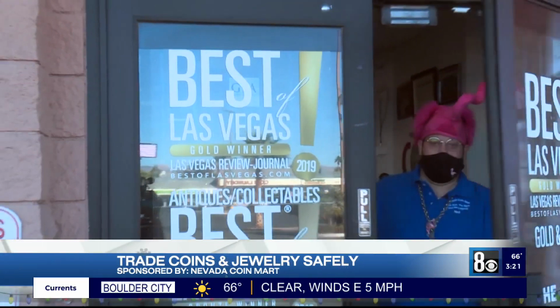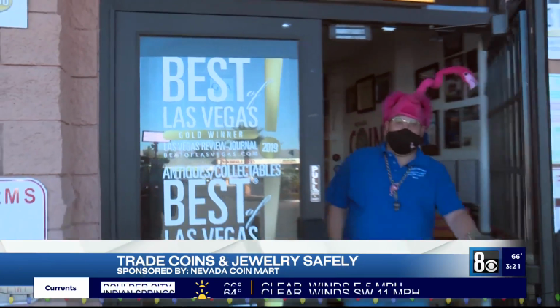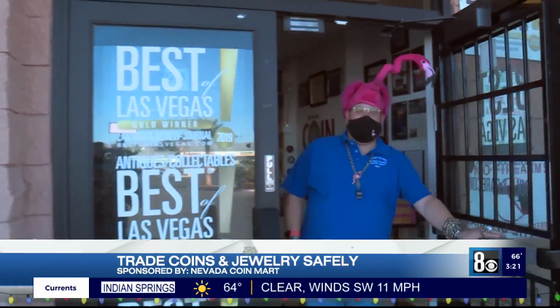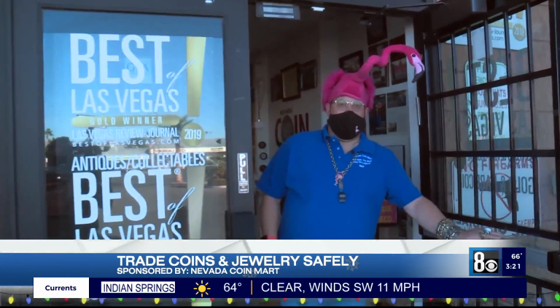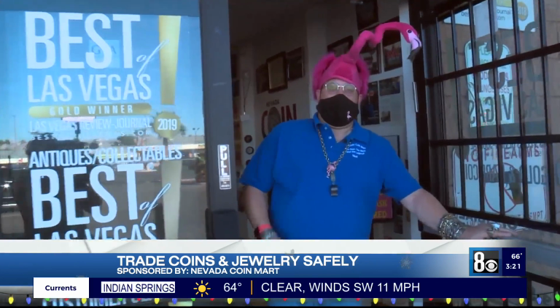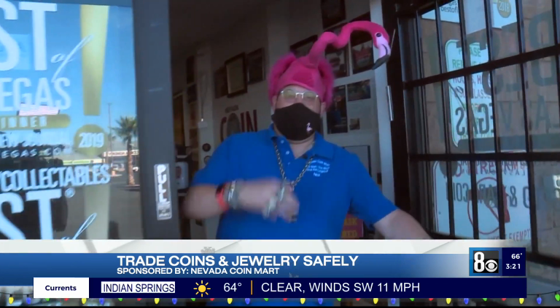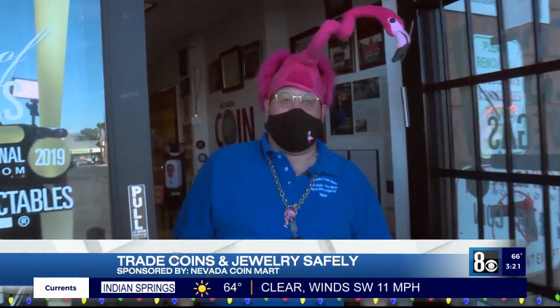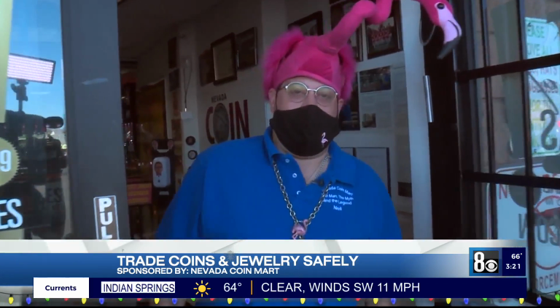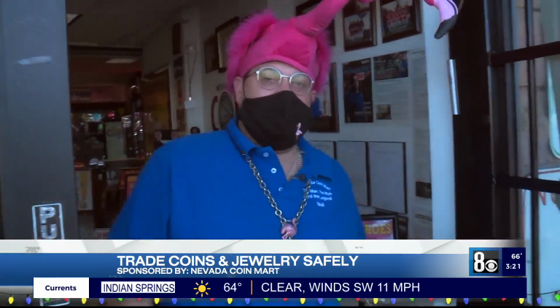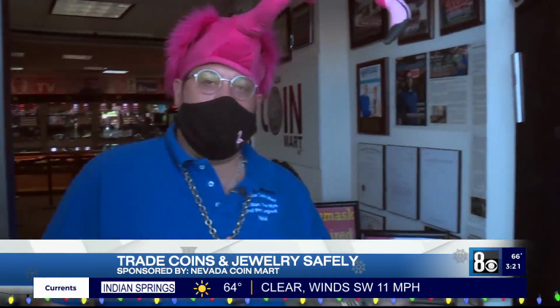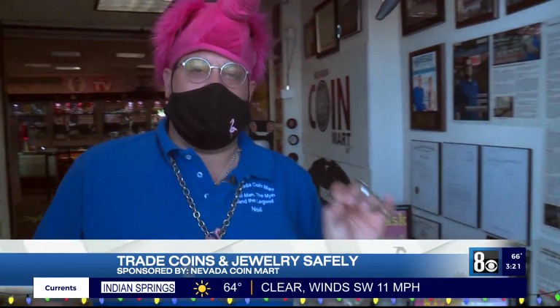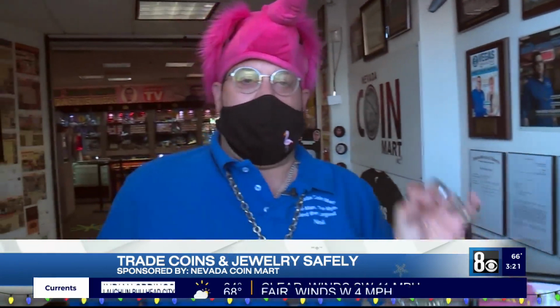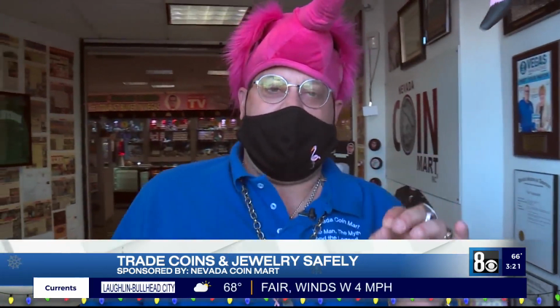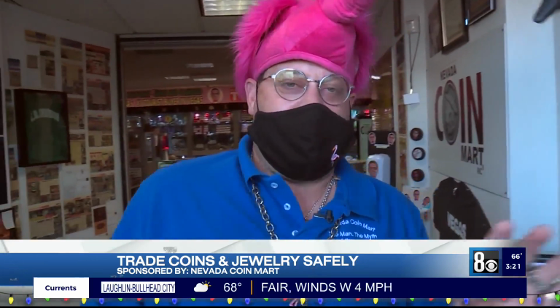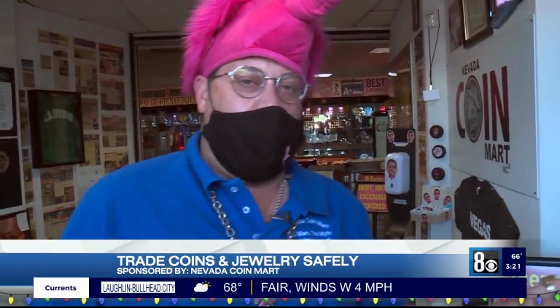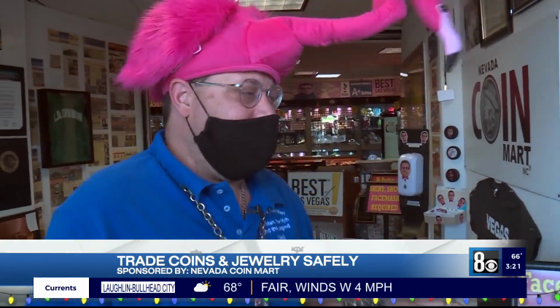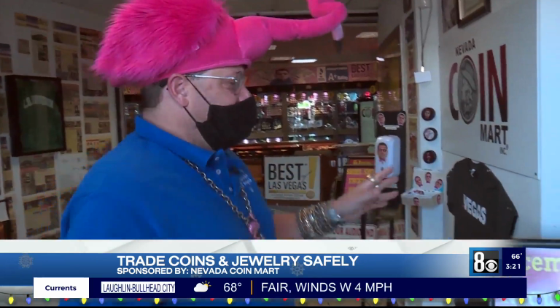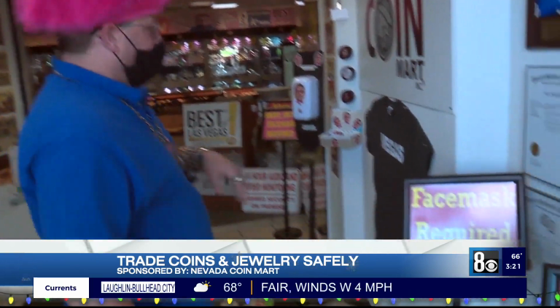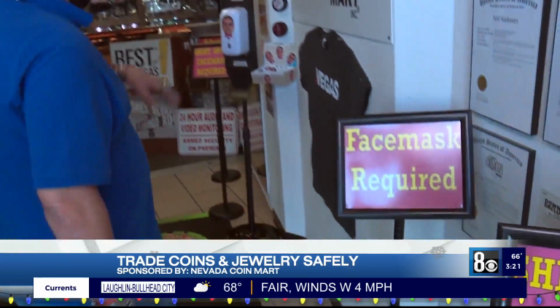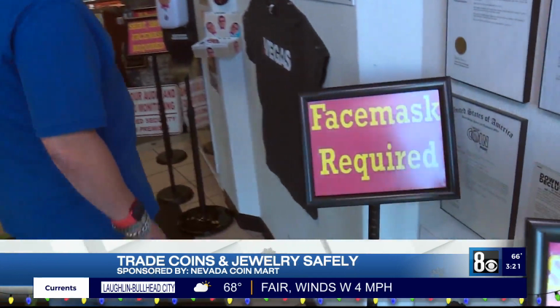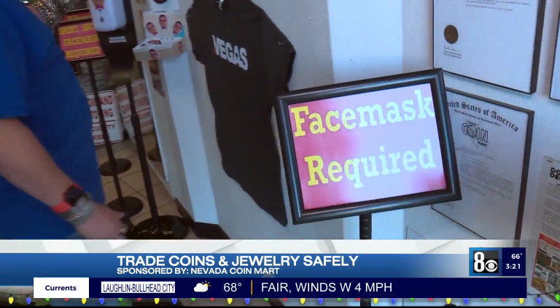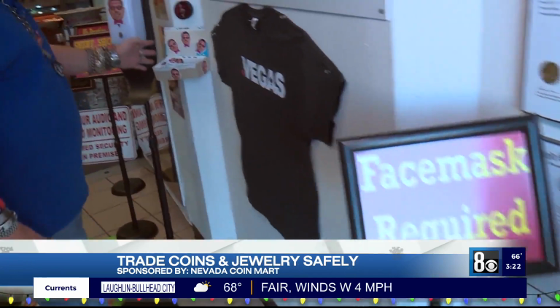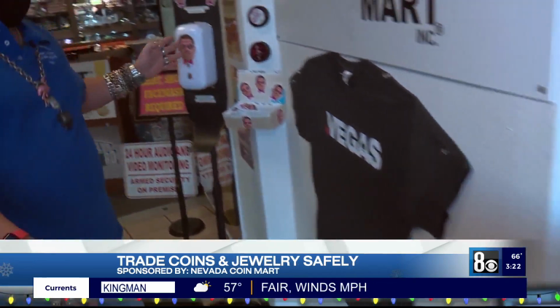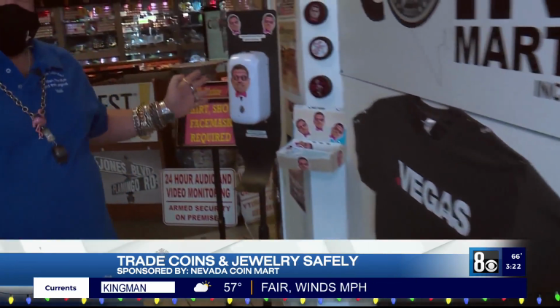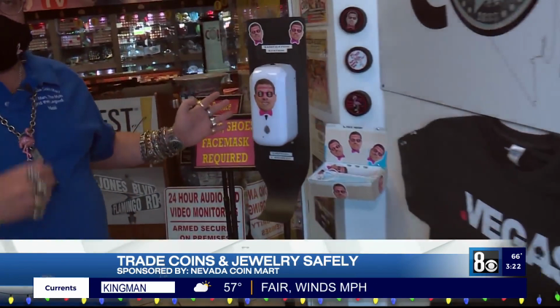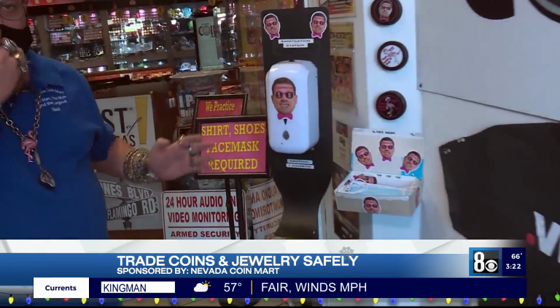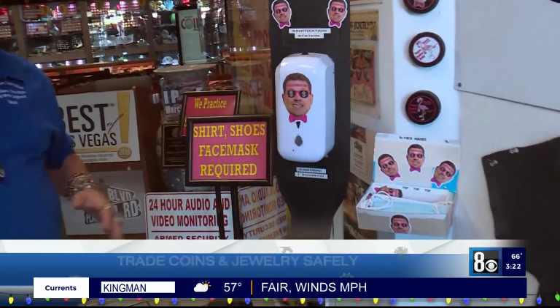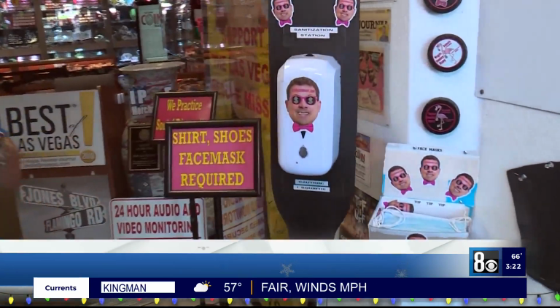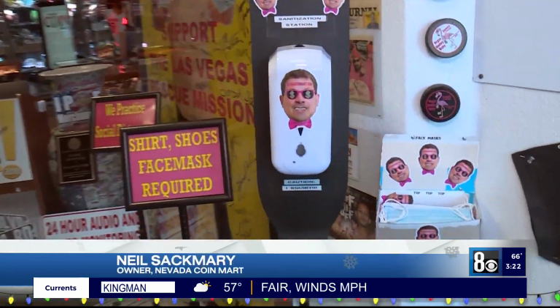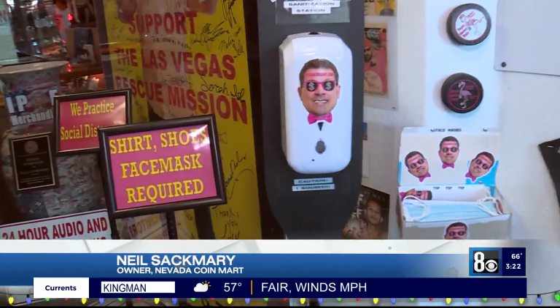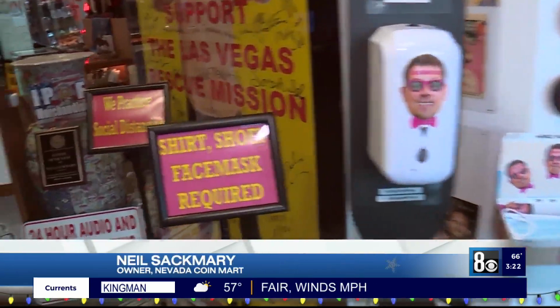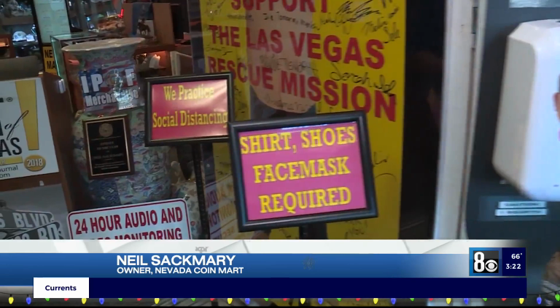Hi, welcome to Nevada Coin Mart. Come in, let me show you around. Shoes, shirt, face mask required. As soon as you walk in, we have the mask for you and the hand sanitizer. We're always looking out for you.